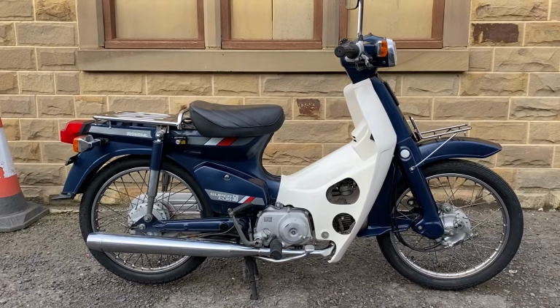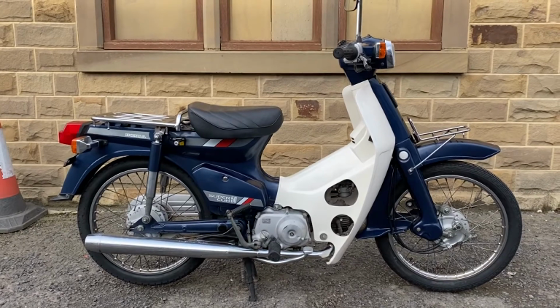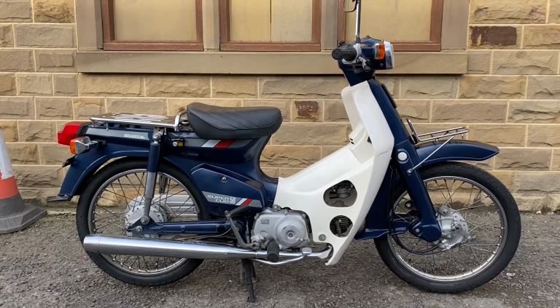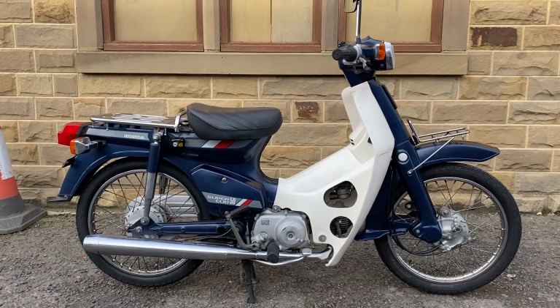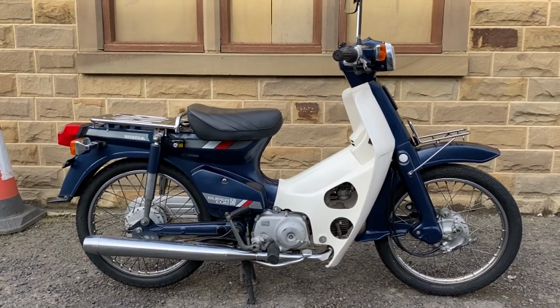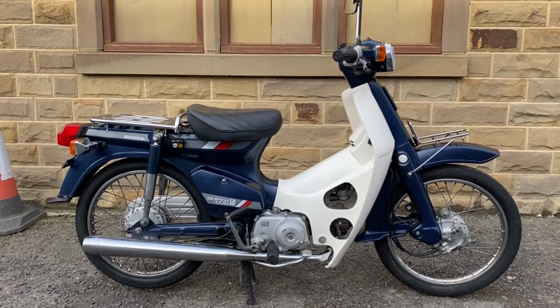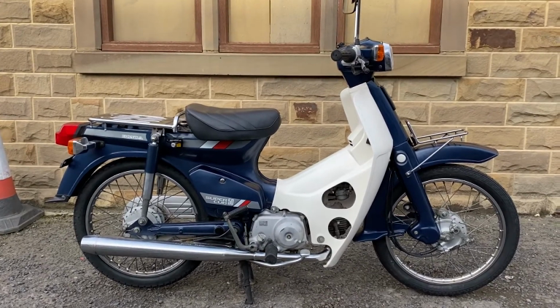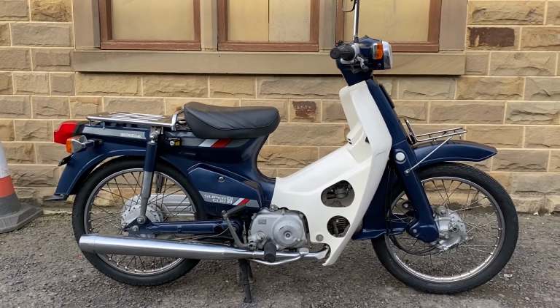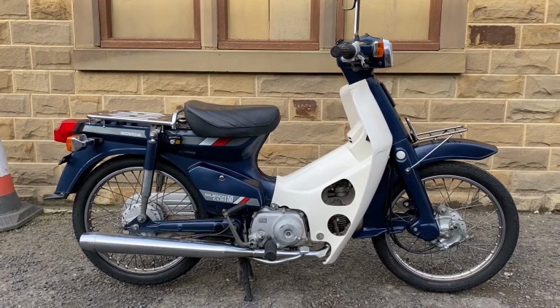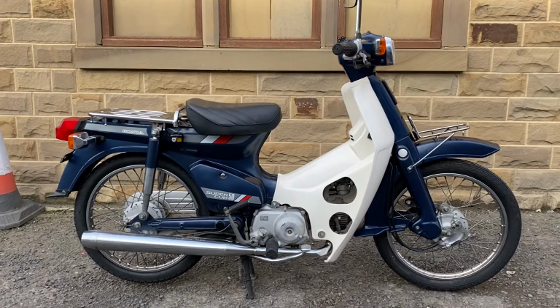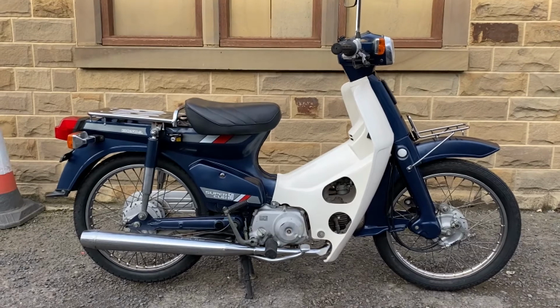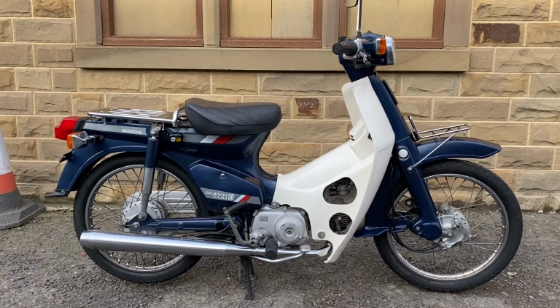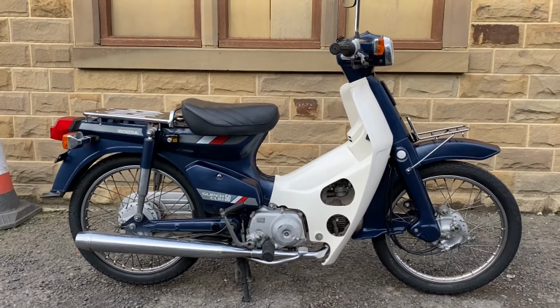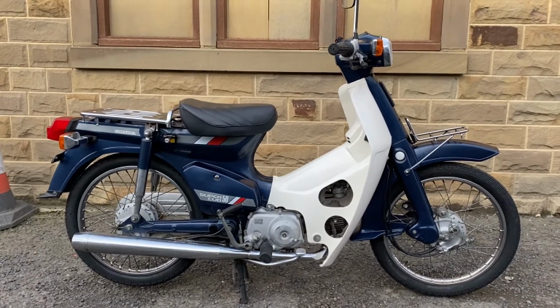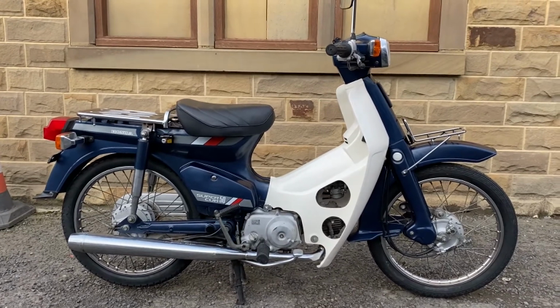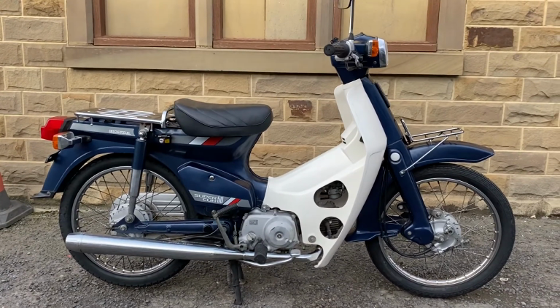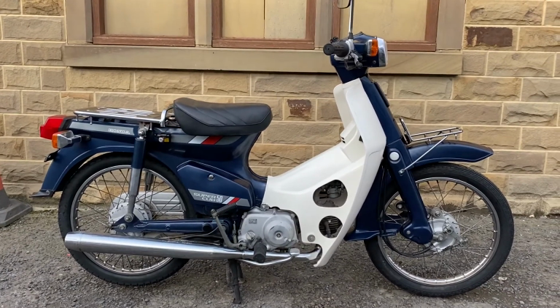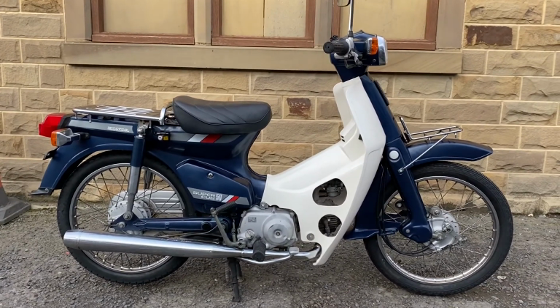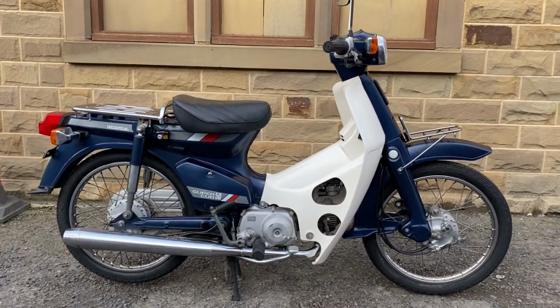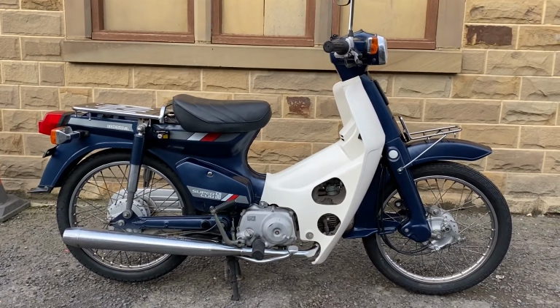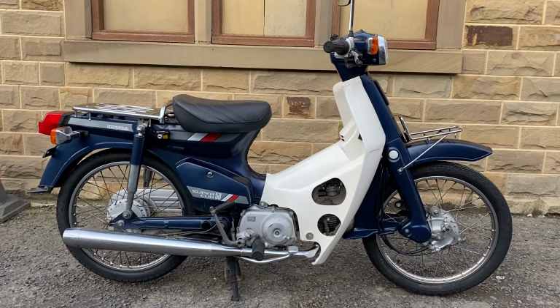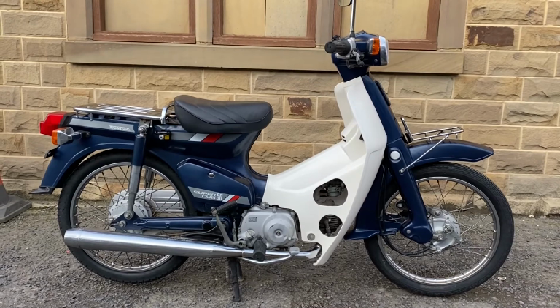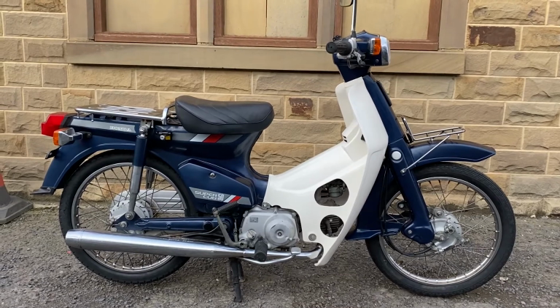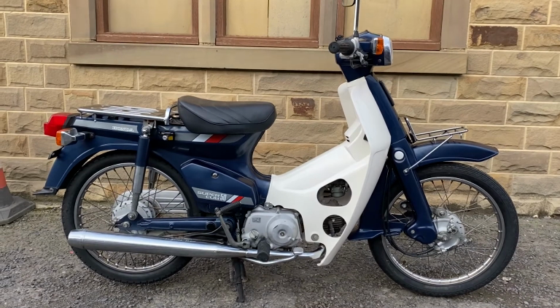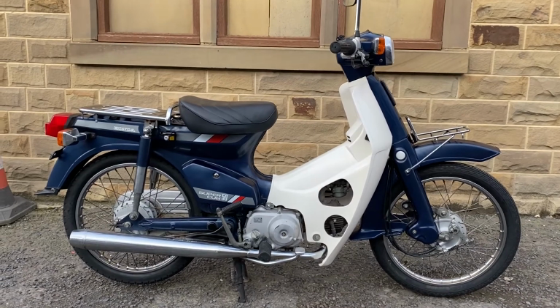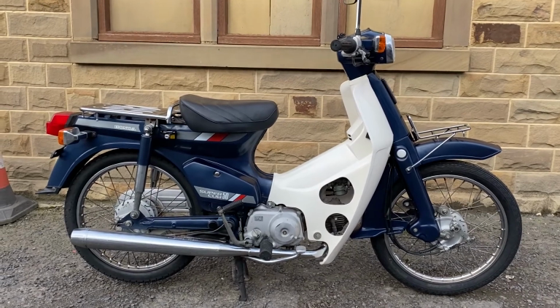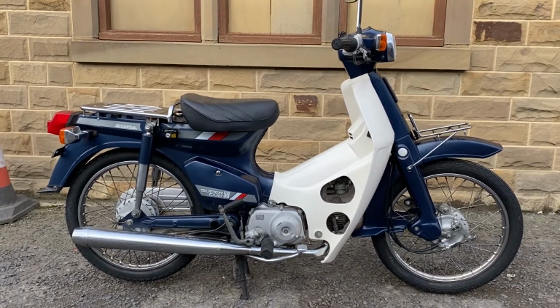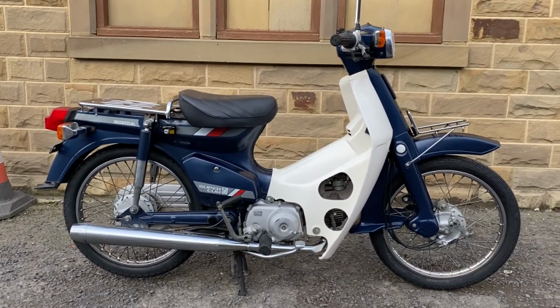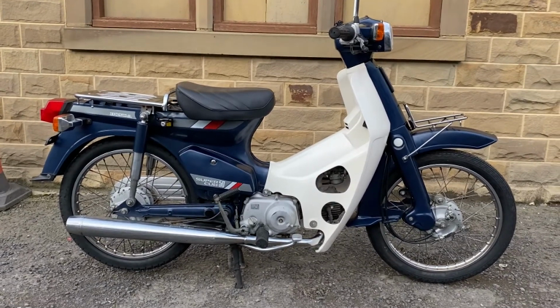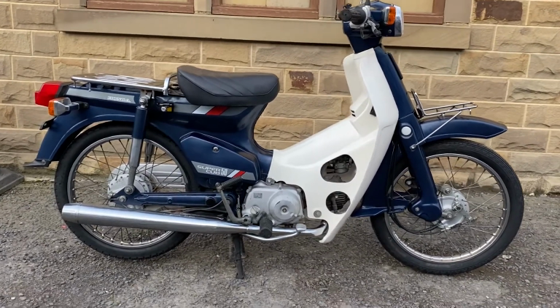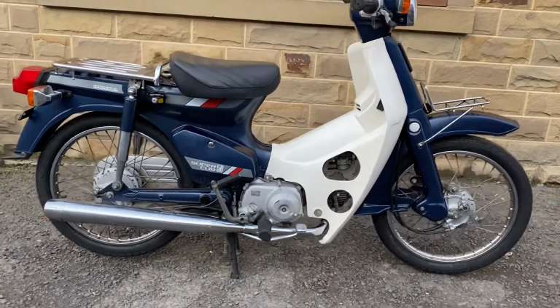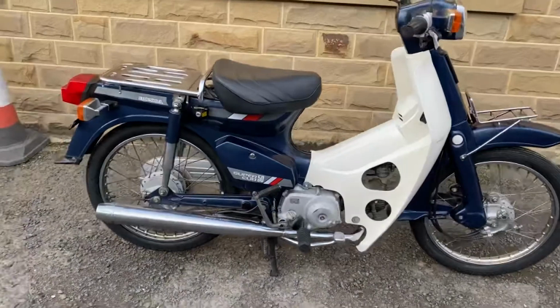This is our 1988 Honda Super Cub C50 Custom — square headlight cab with electric start as well as kickstart. It's 32 years old and very low mileage, in very clean condition. Here's the walk-around video.